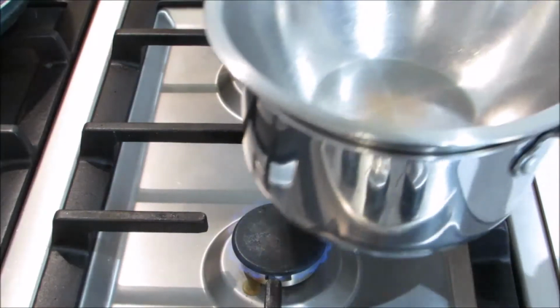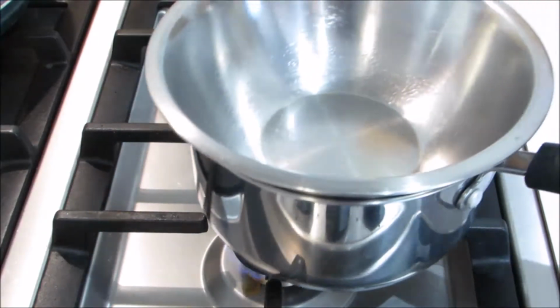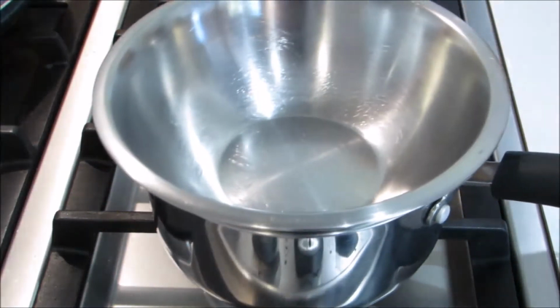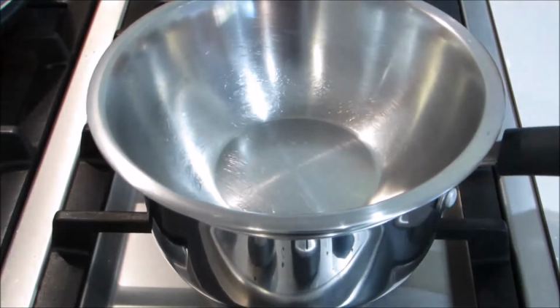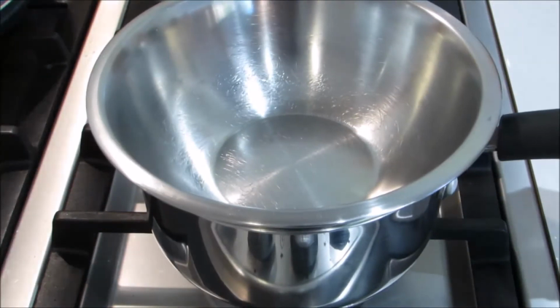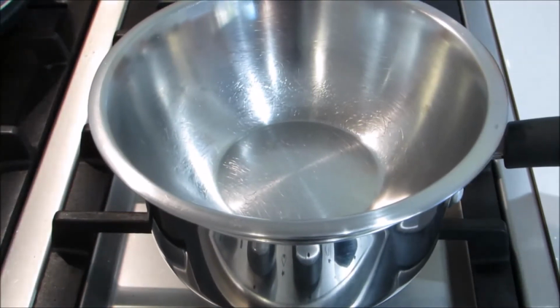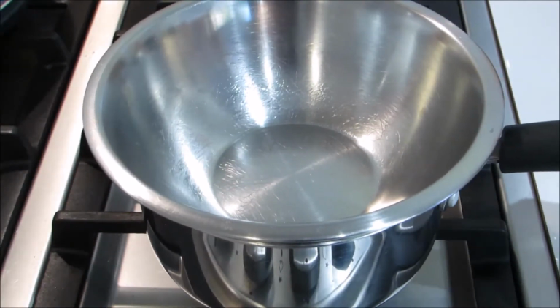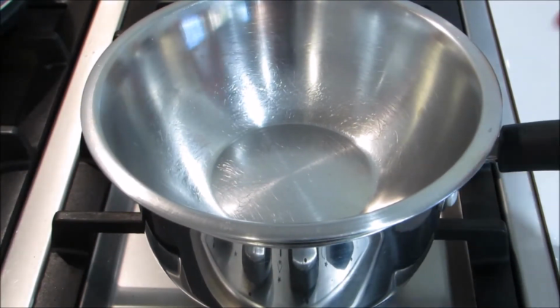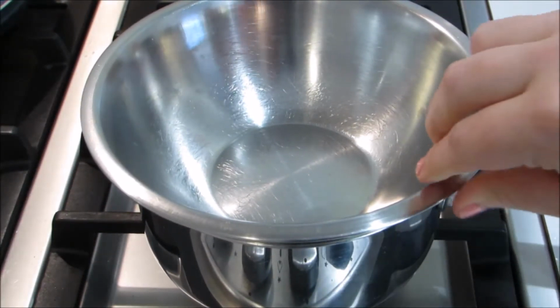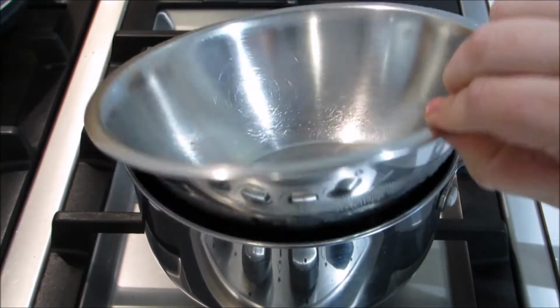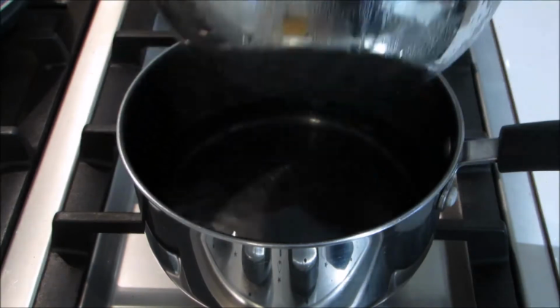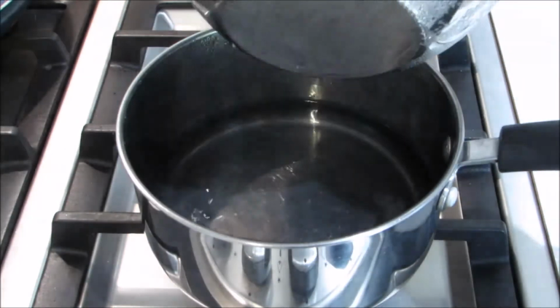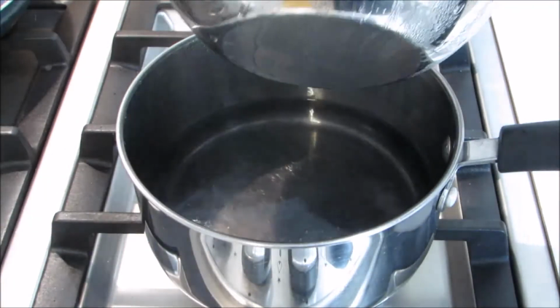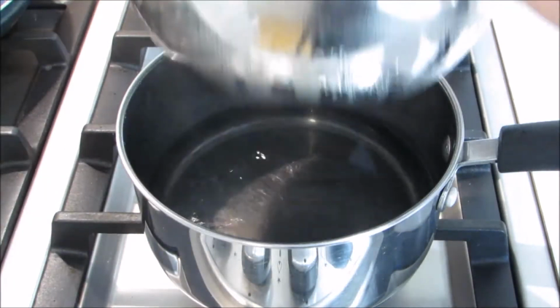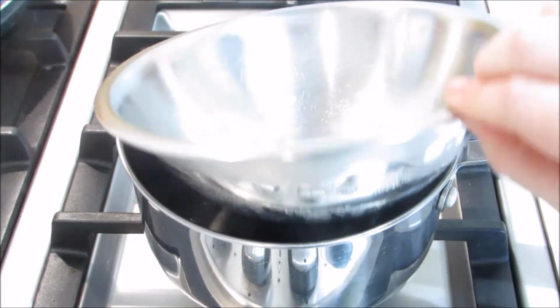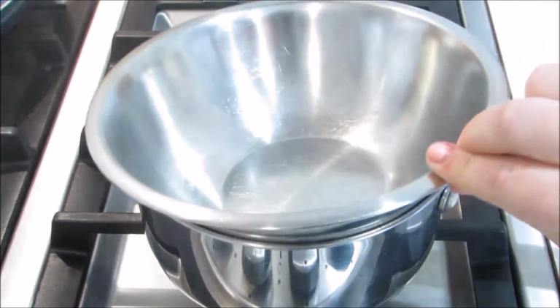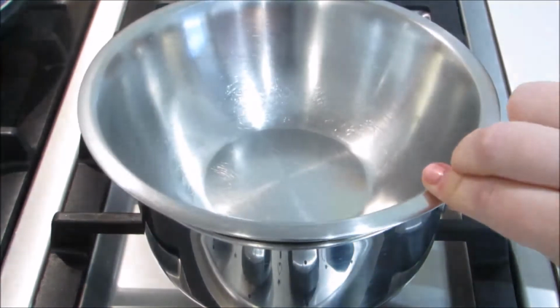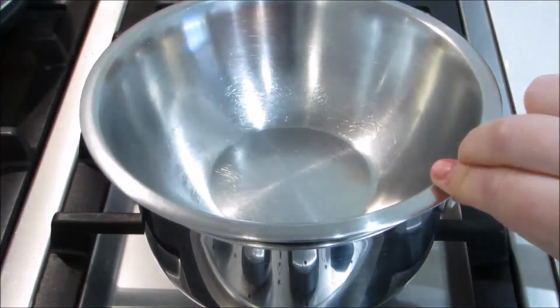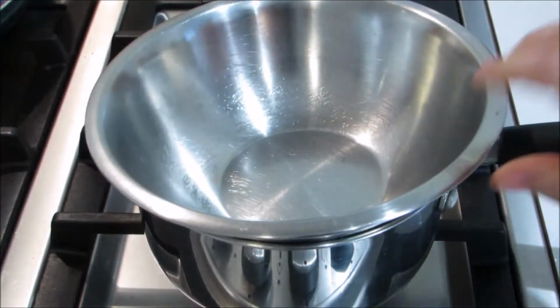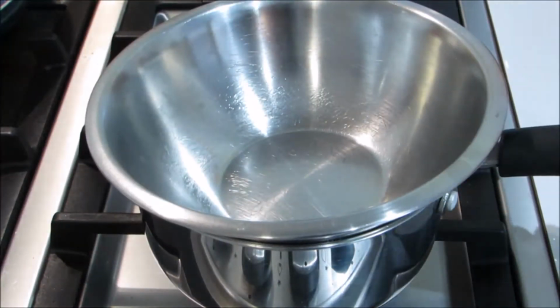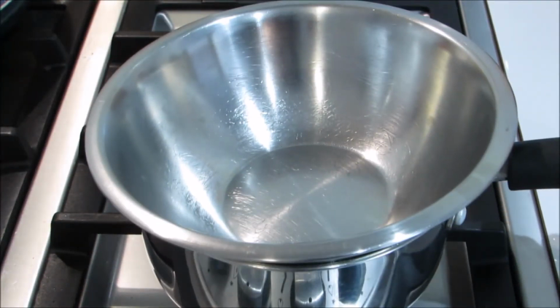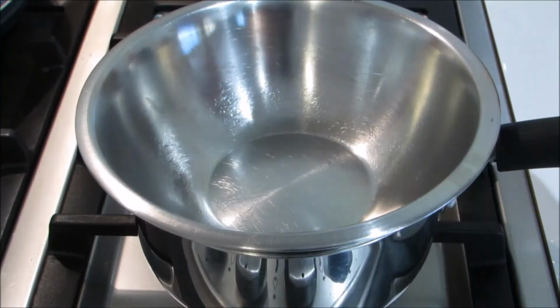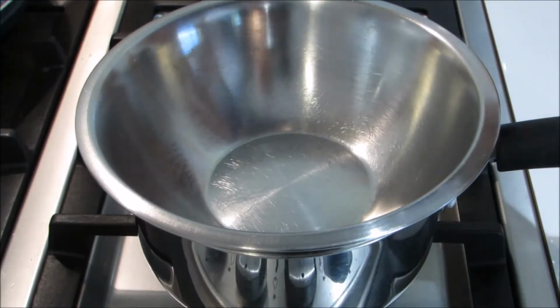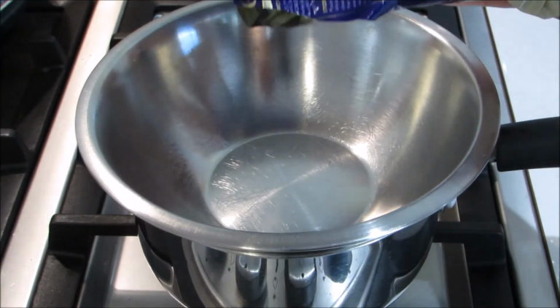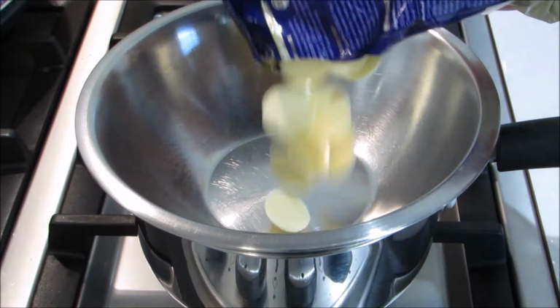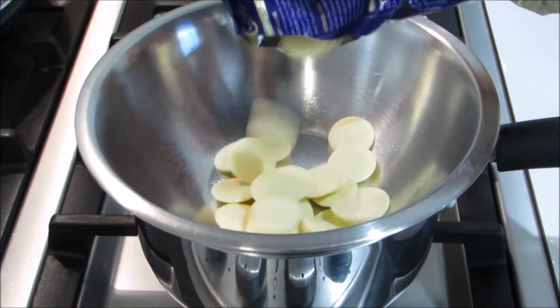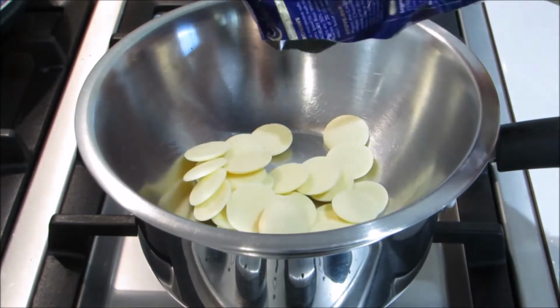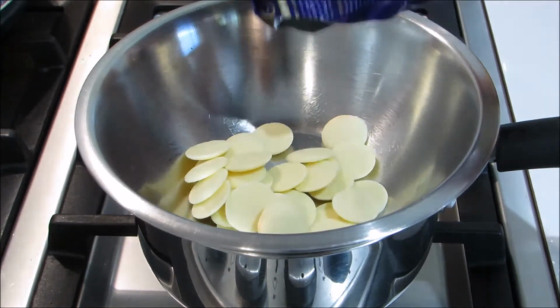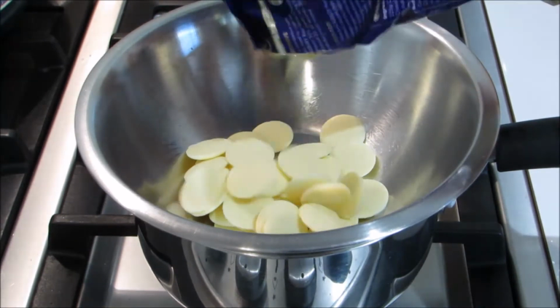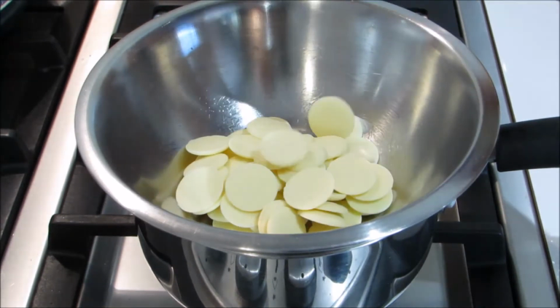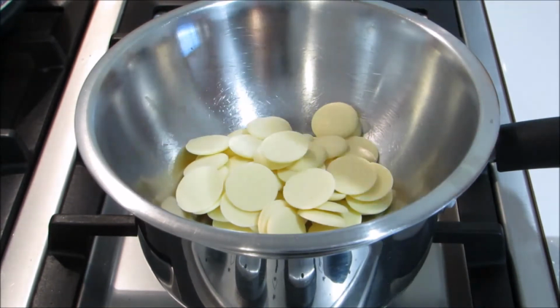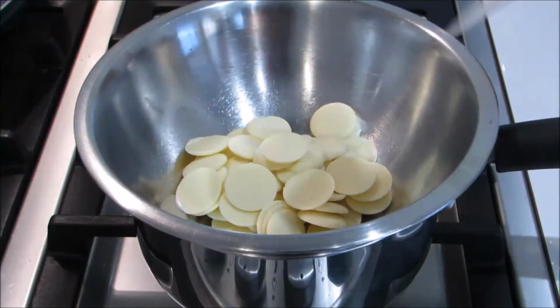Then melt some white chocolate. You can do this in the microwave if you want, but I used a bain-marie, which is just a heatproof bowl over a pot of gently simmering water. If you do this, make sure the heat's on low and the water in the pot doesn't touch the bottom of the bowl.